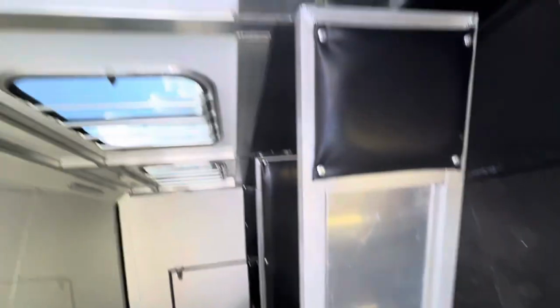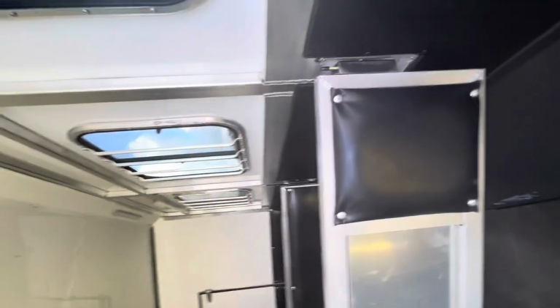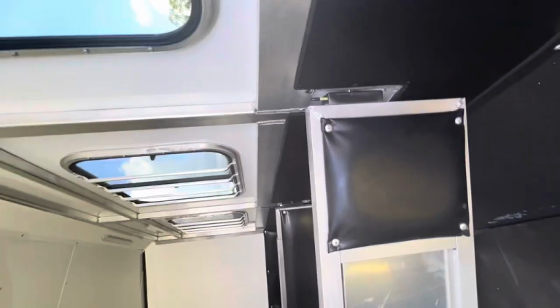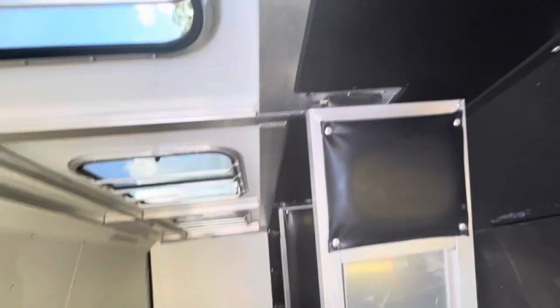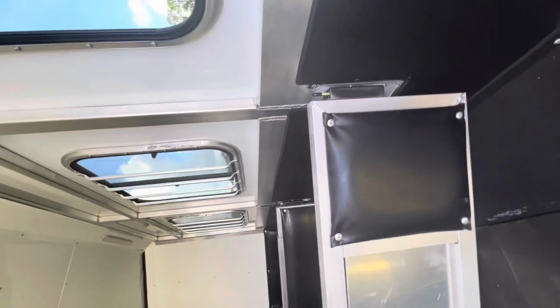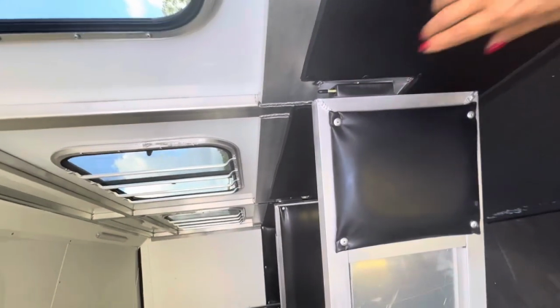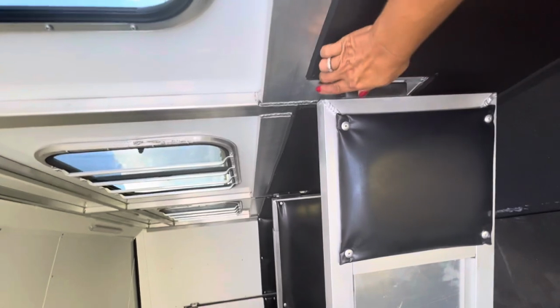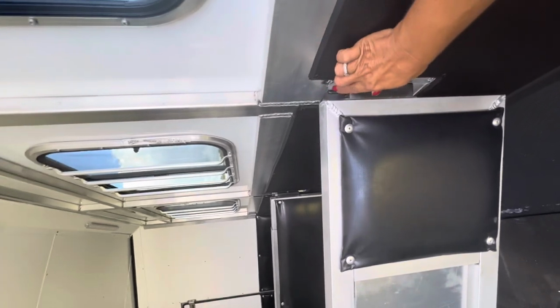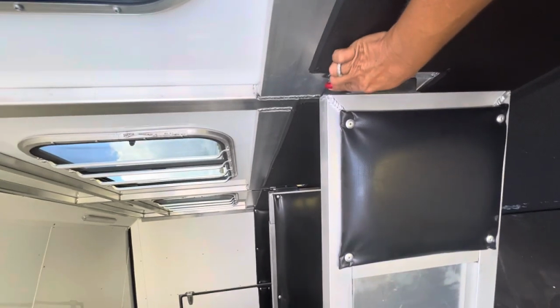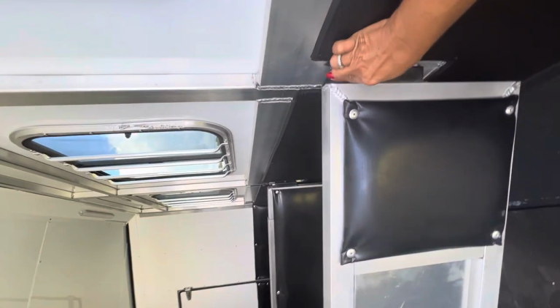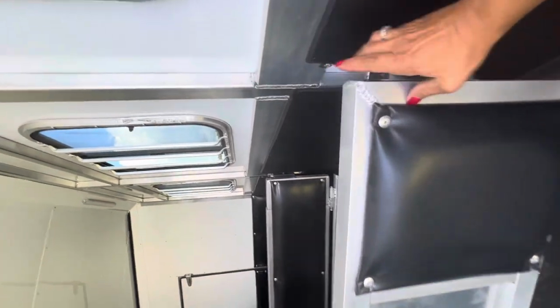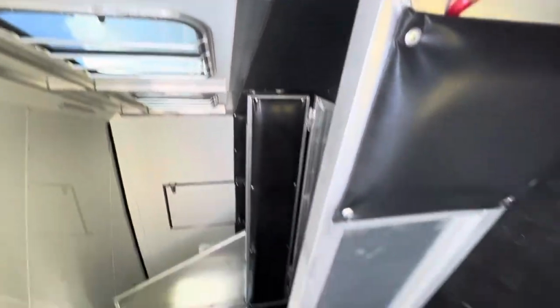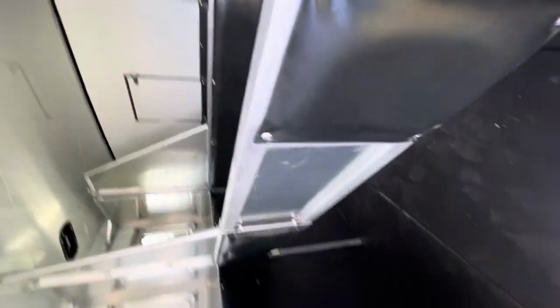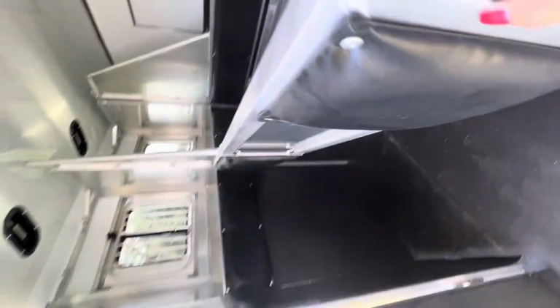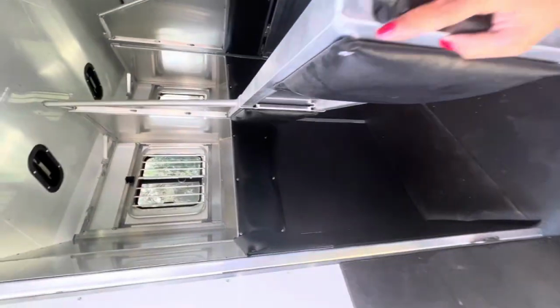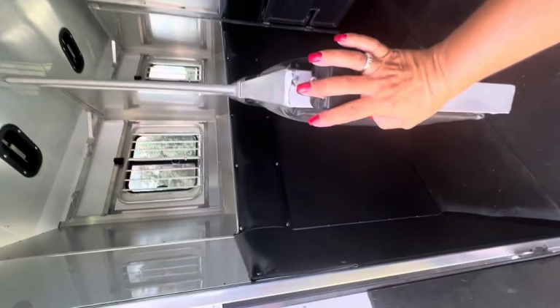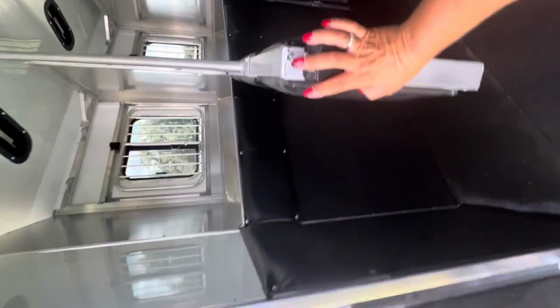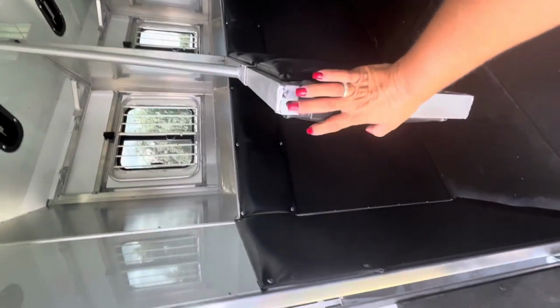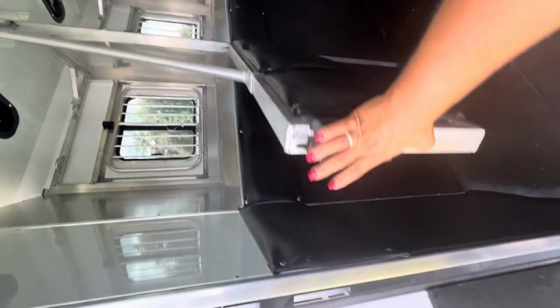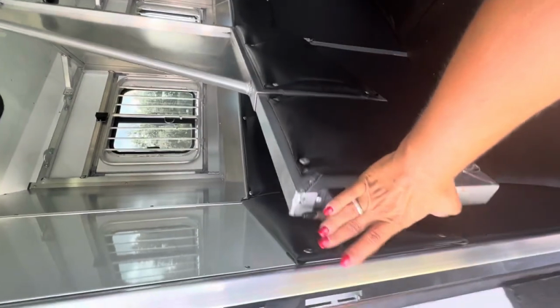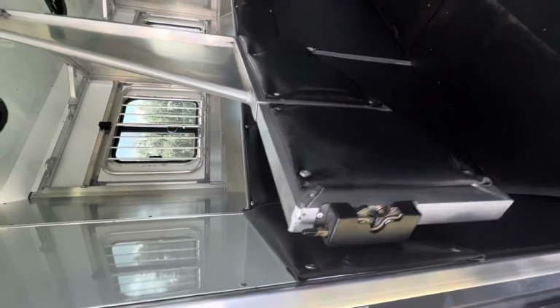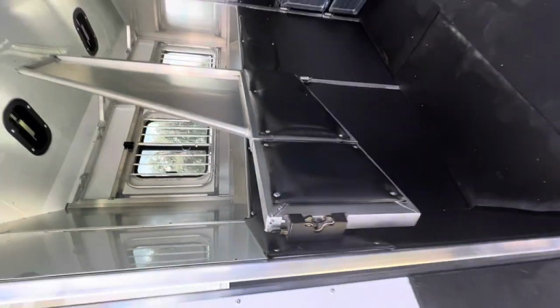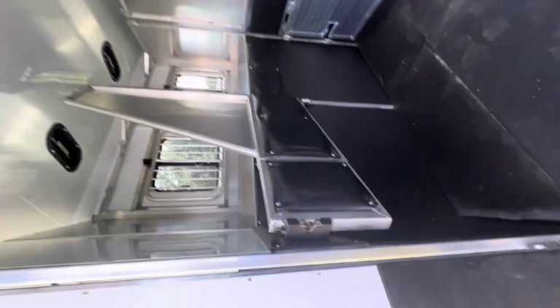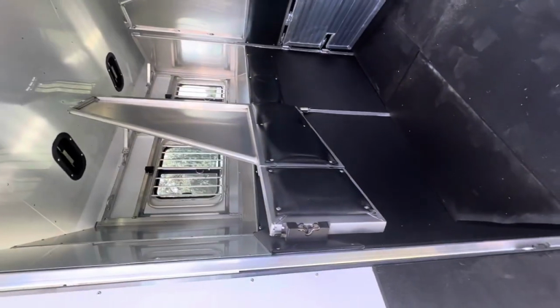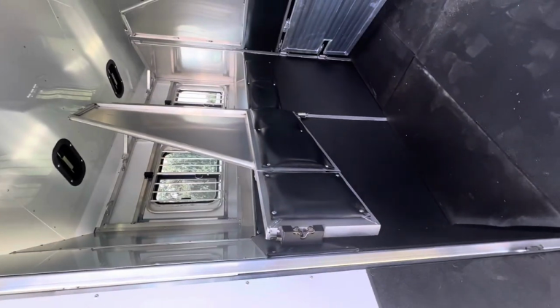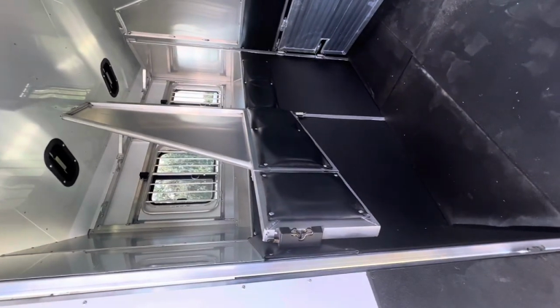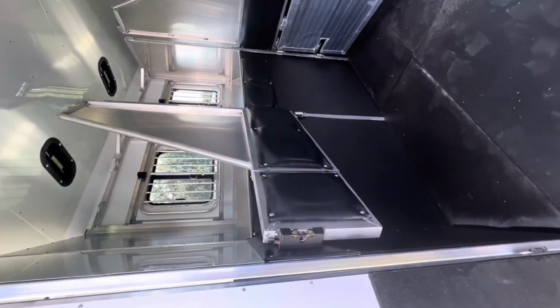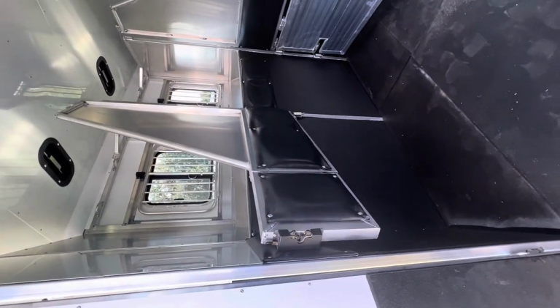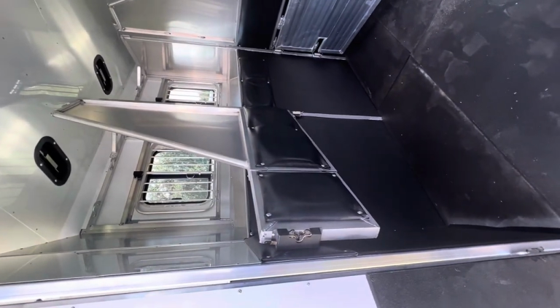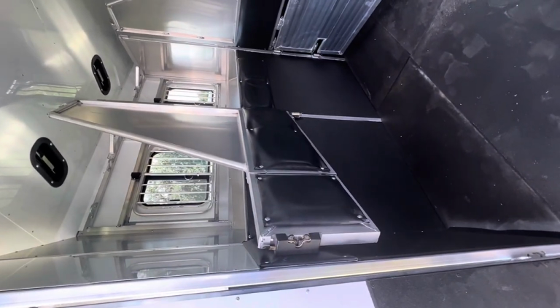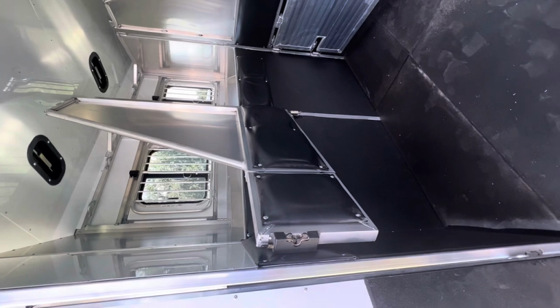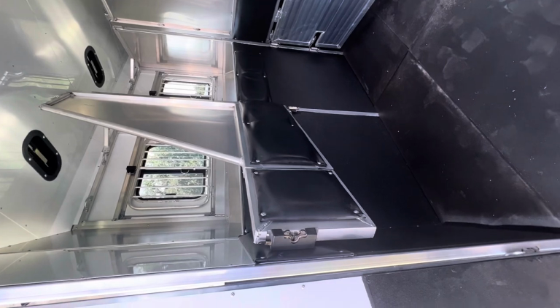This rear divider is a telescoping divider. I'll just show you how that works — just slide it in there so that the divider is out of the way when you're loading that first and second horse.